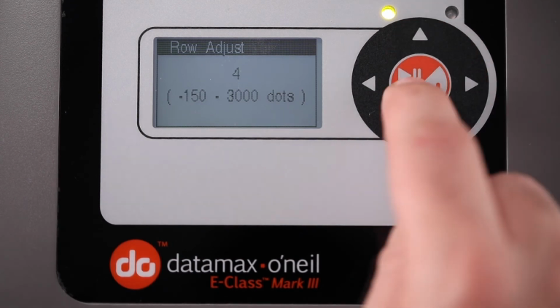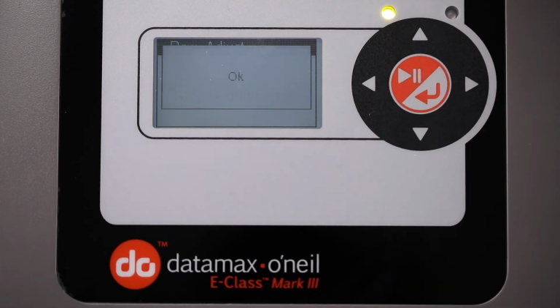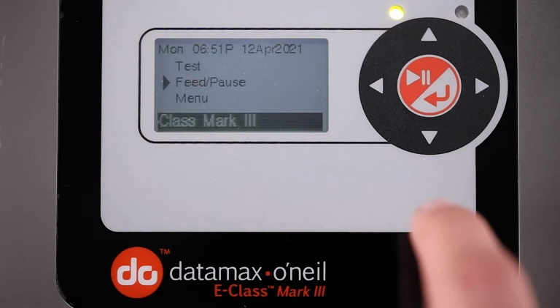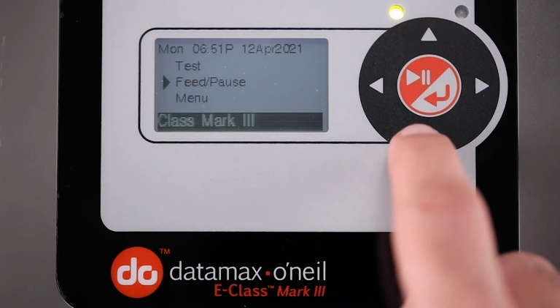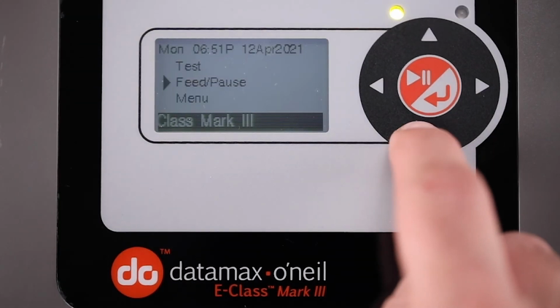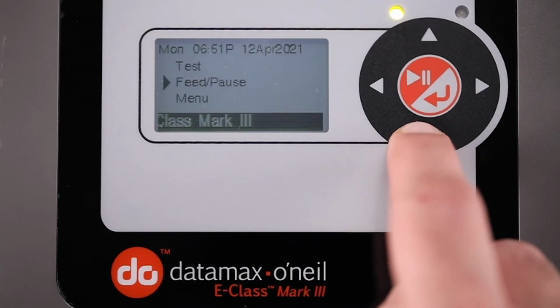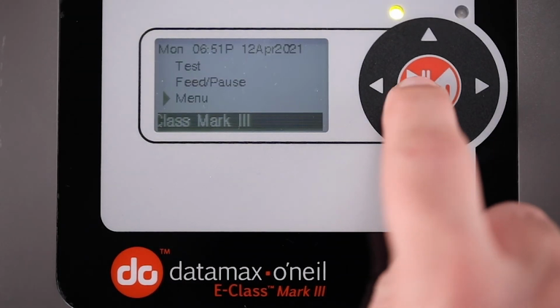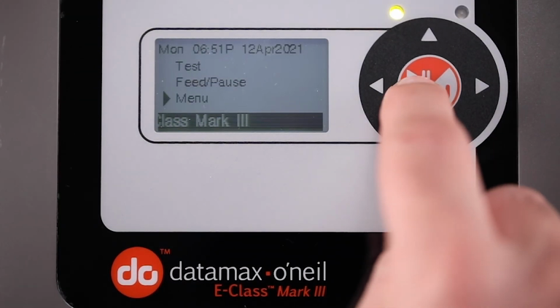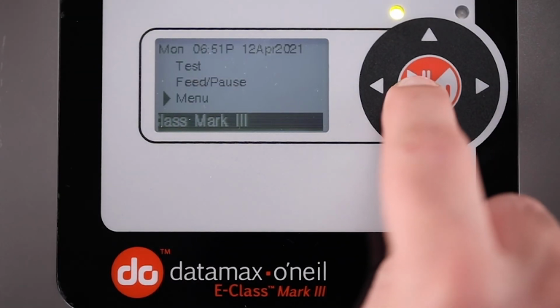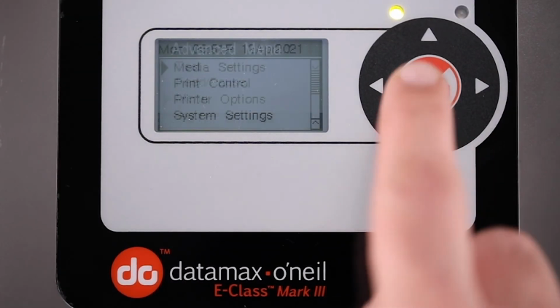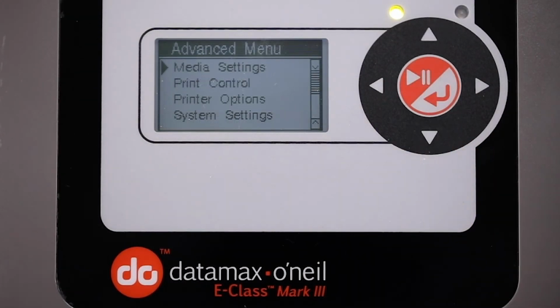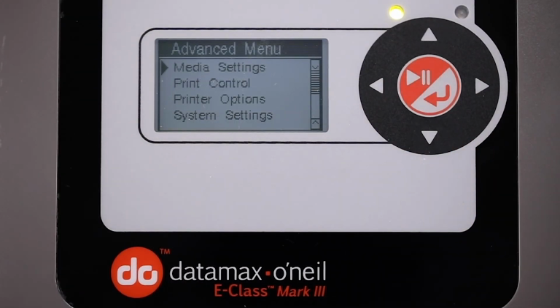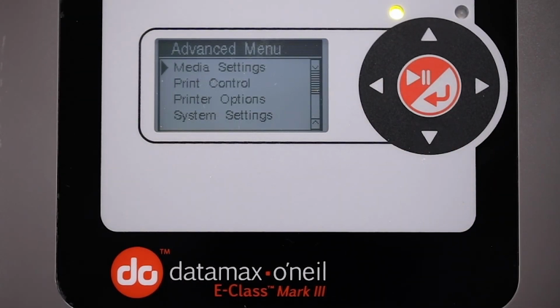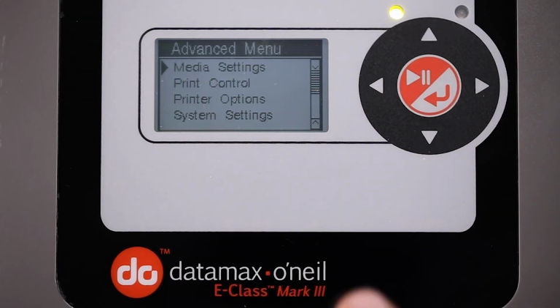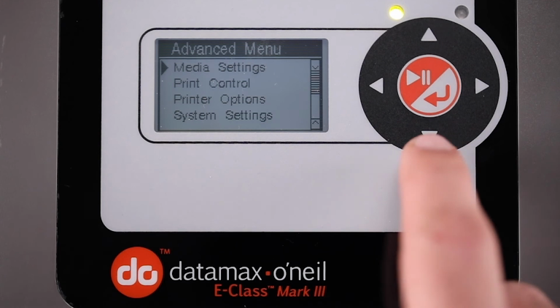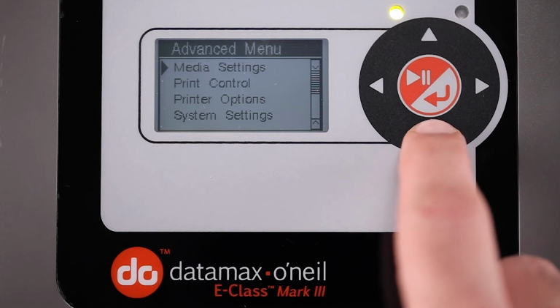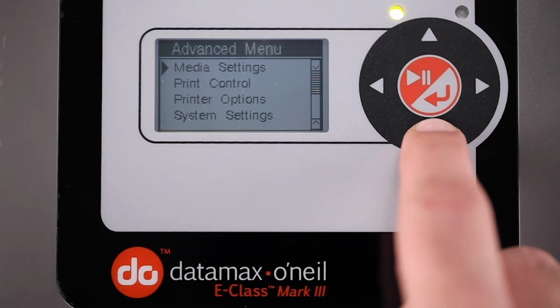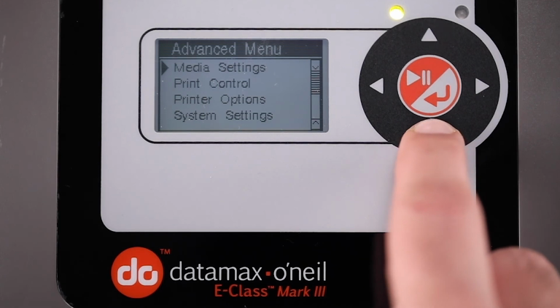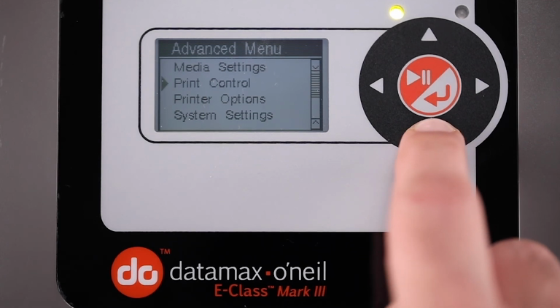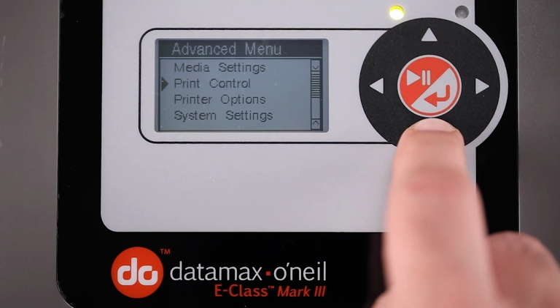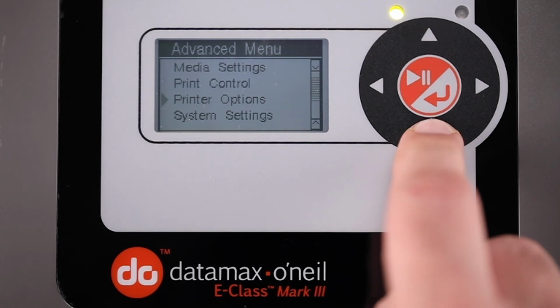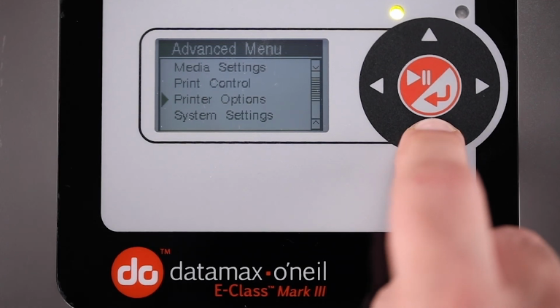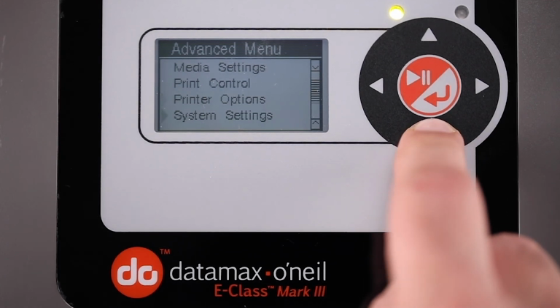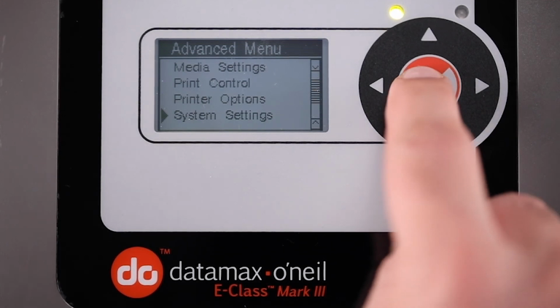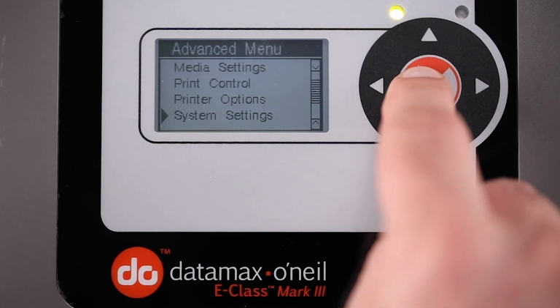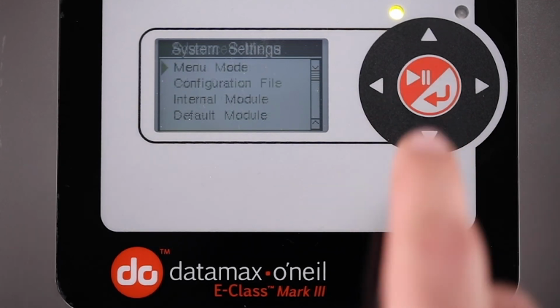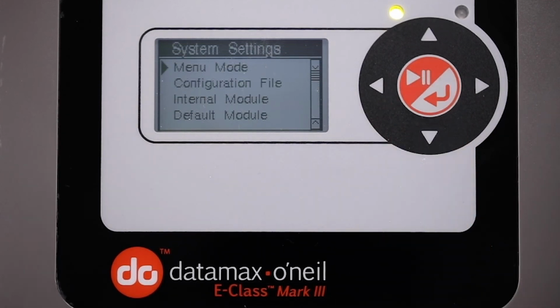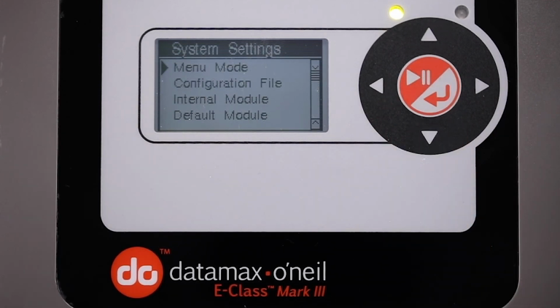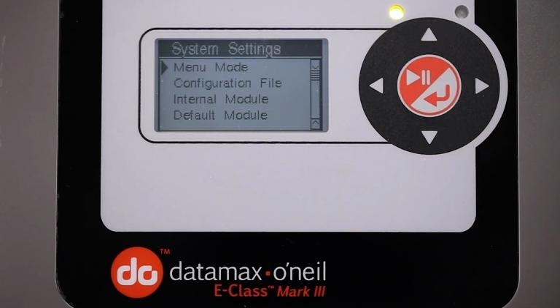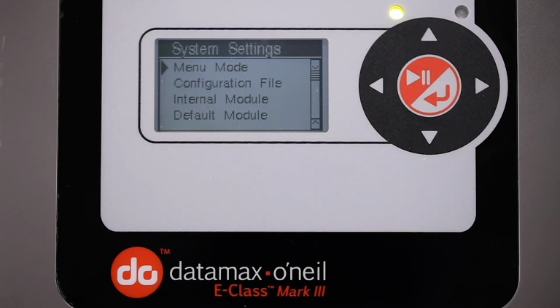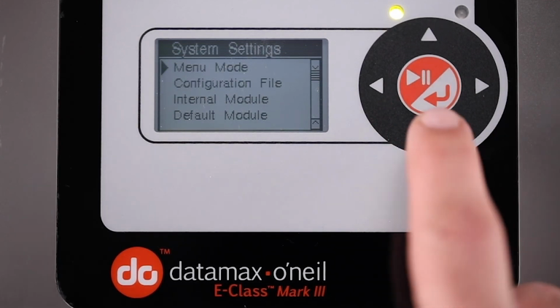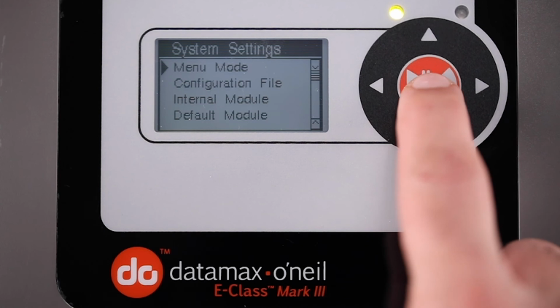To have access to the Custom Adjustments setting, you need to choose the Advanced Menu Mode: System Settings, Menu Mode, Advanced Menu.